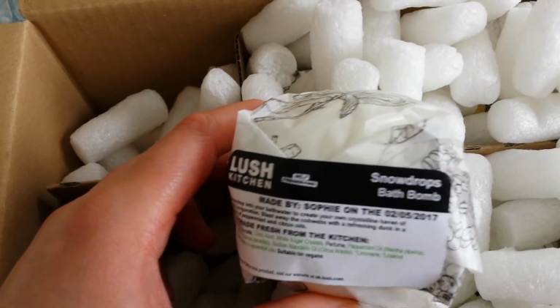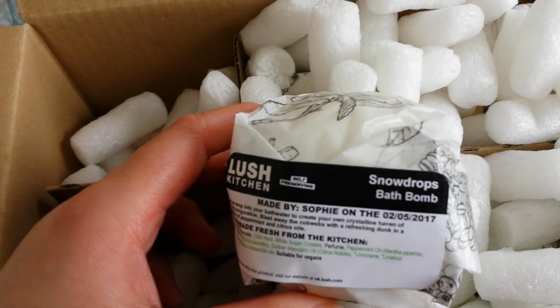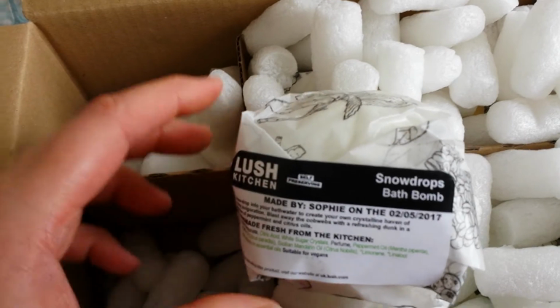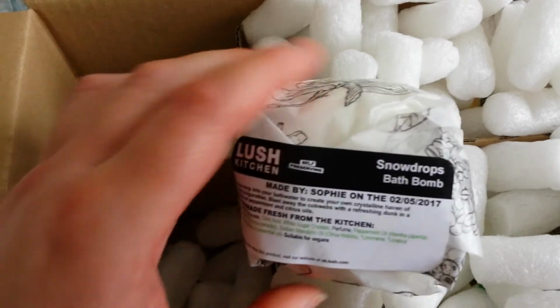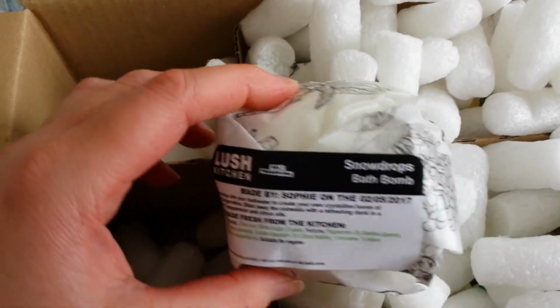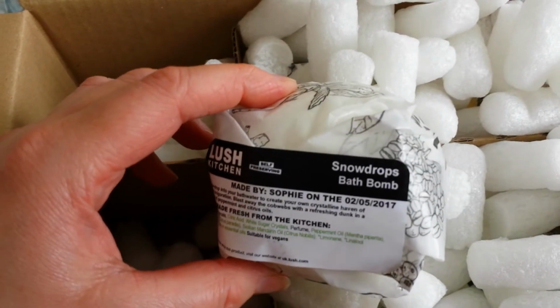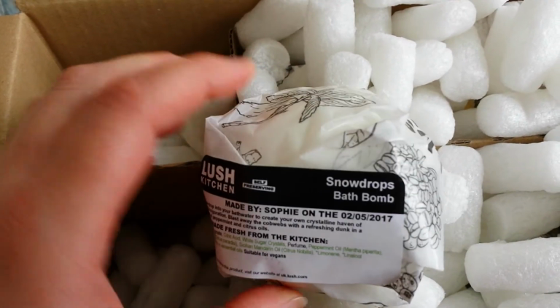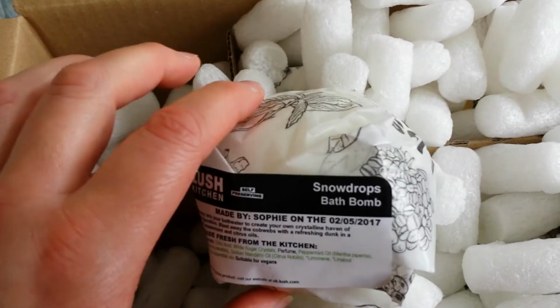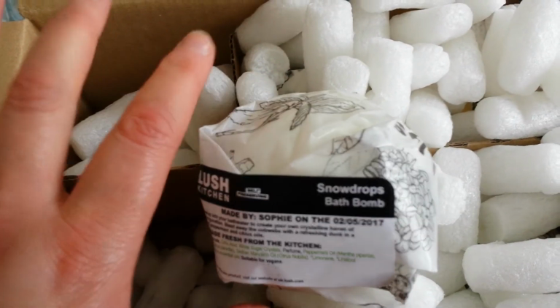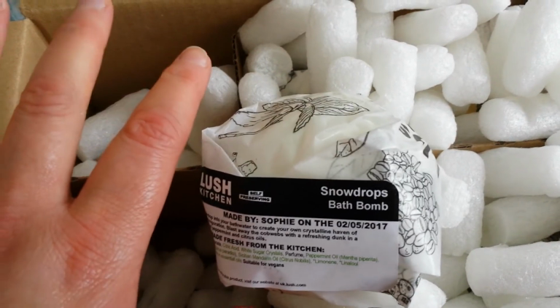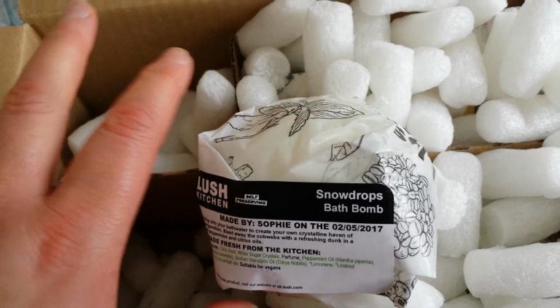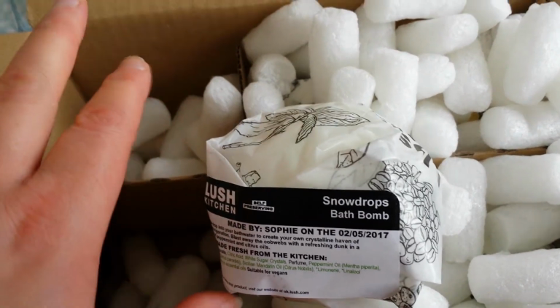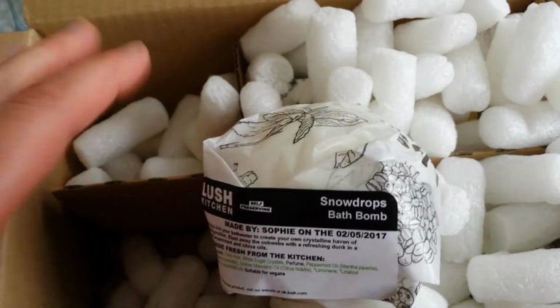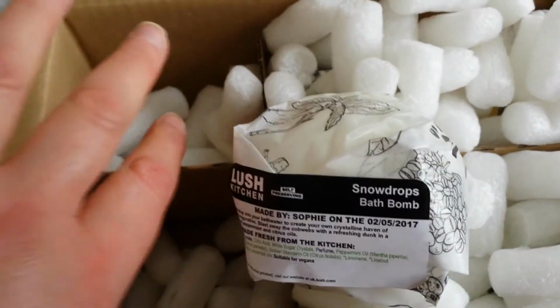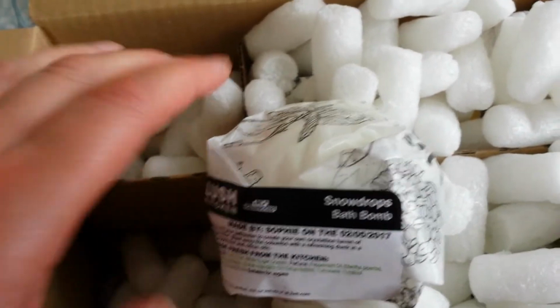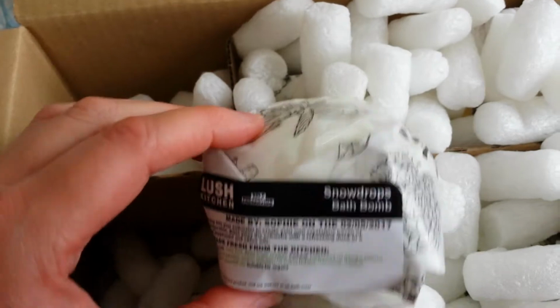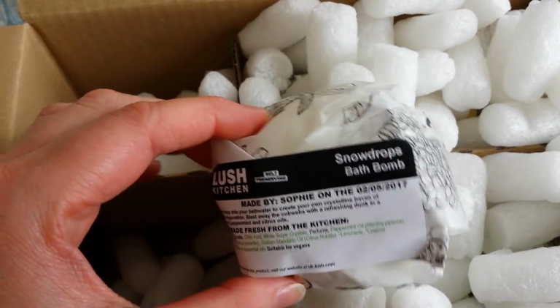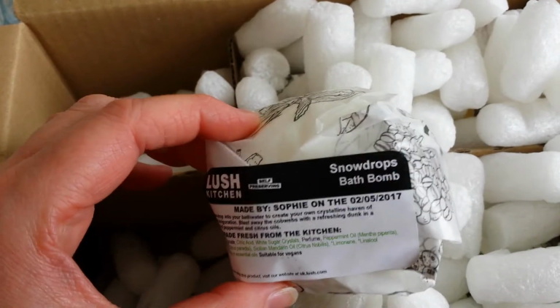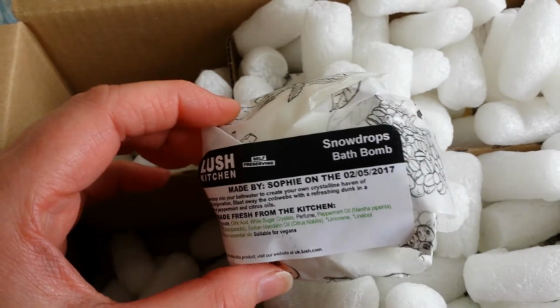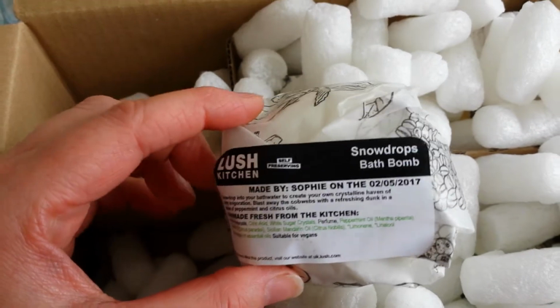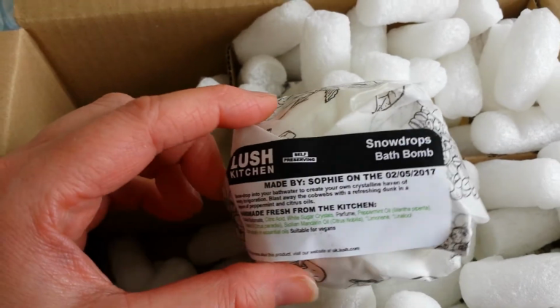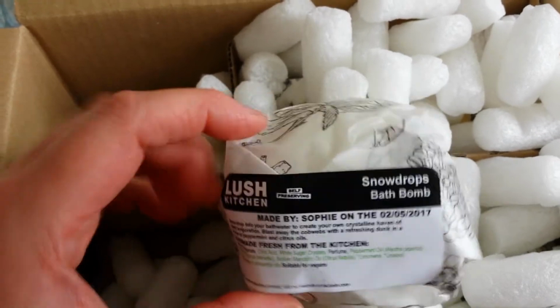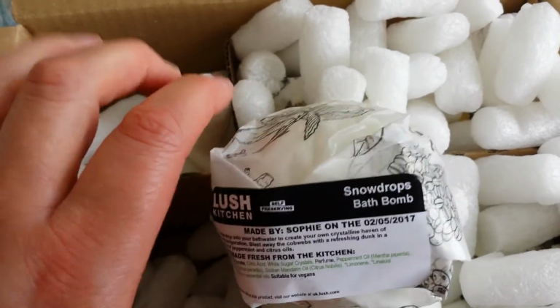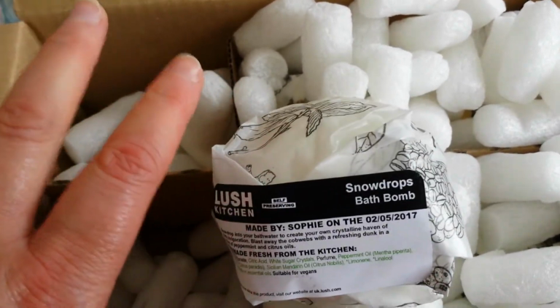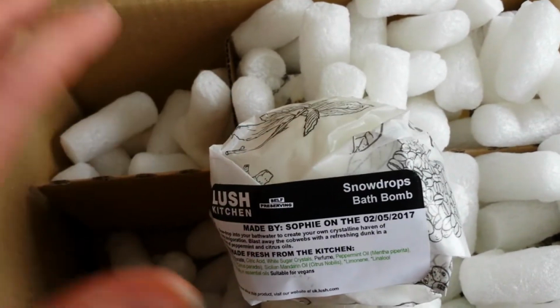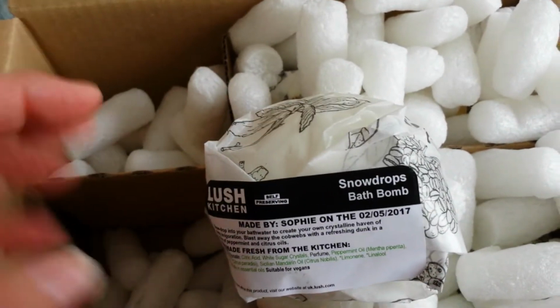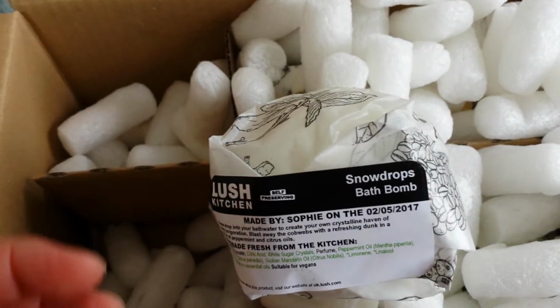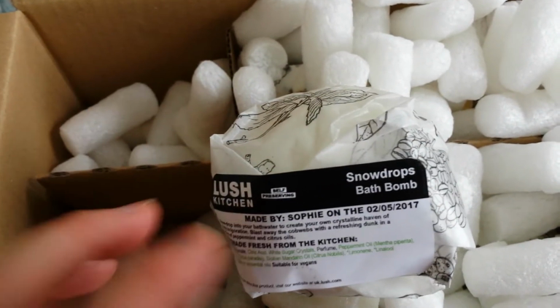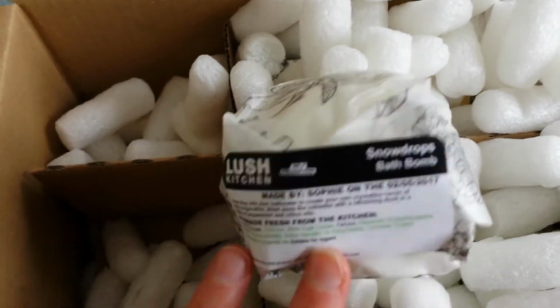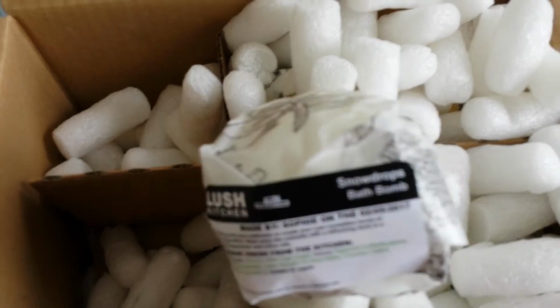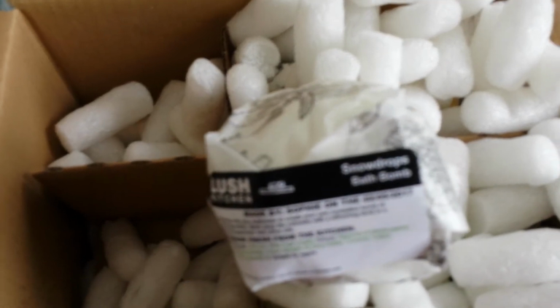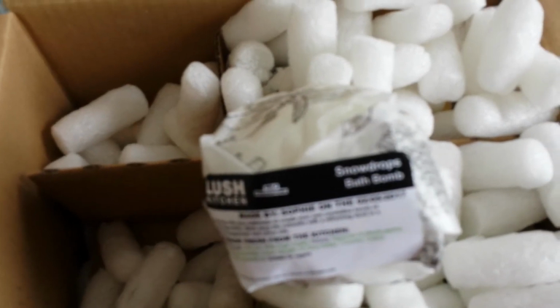My hands are looking quite red in this light for some reason — they're actually not, they're quite a light olivey brown. Not sure what's going on with the lighting, but anyway I'll show you this.